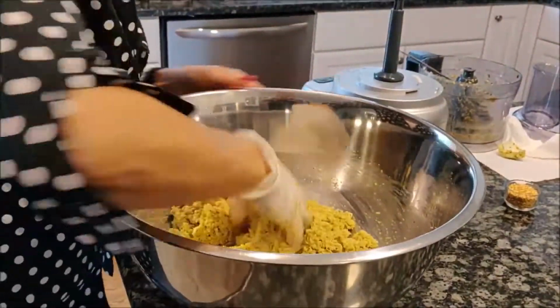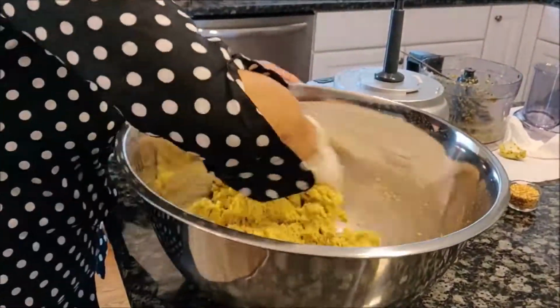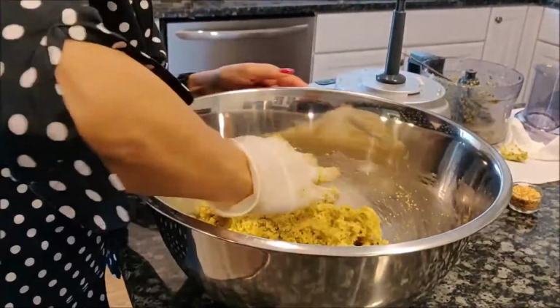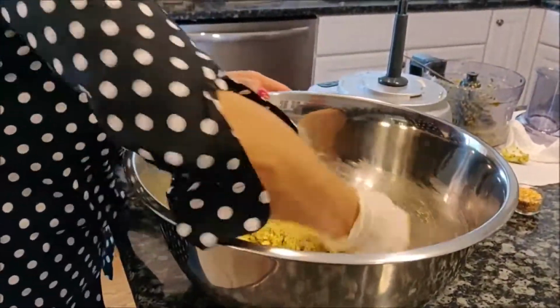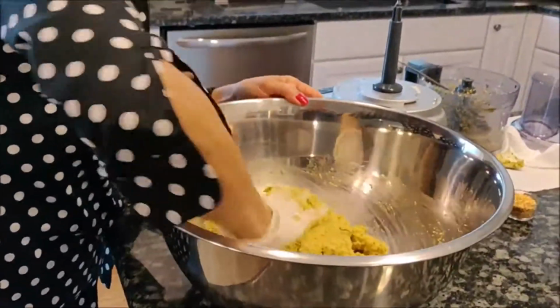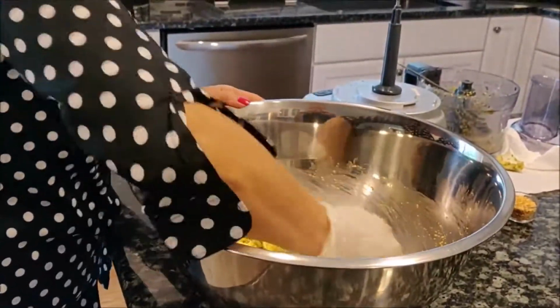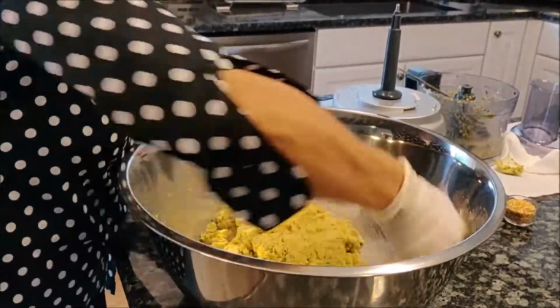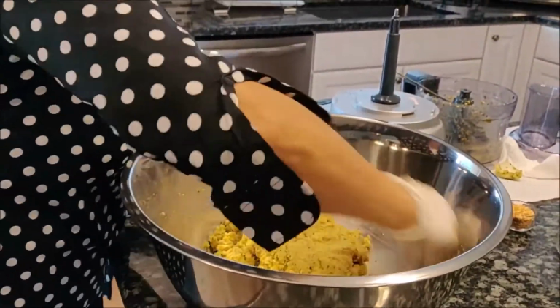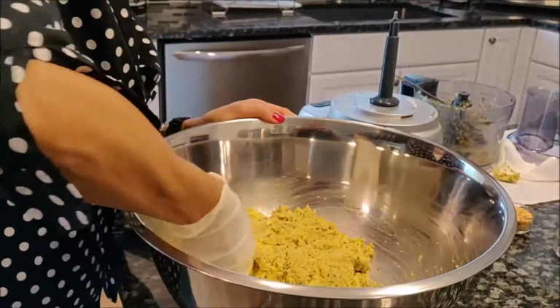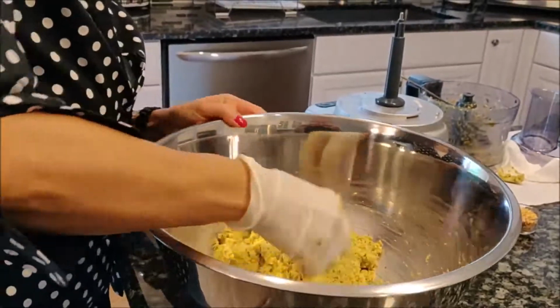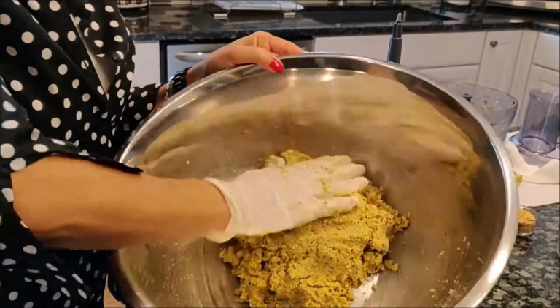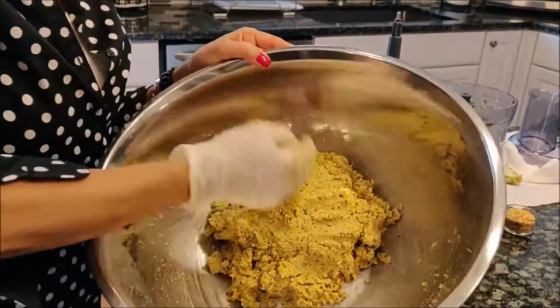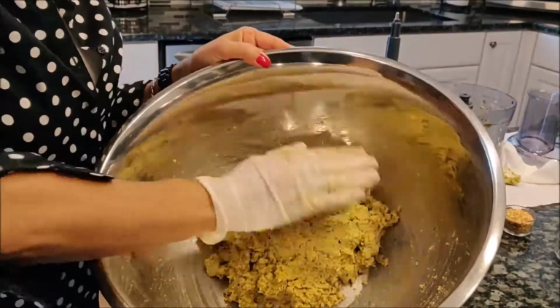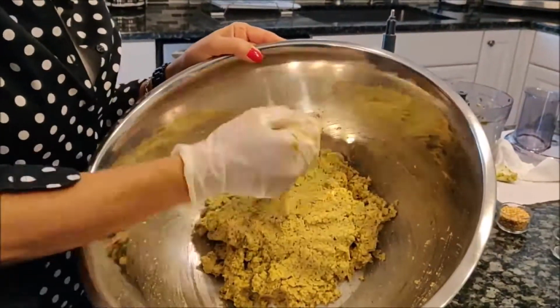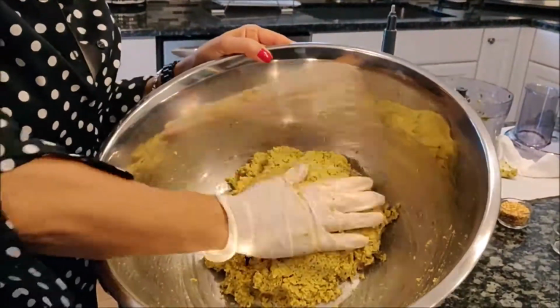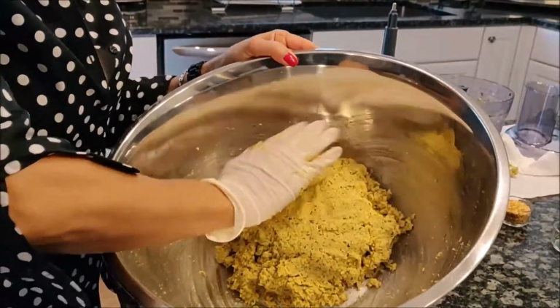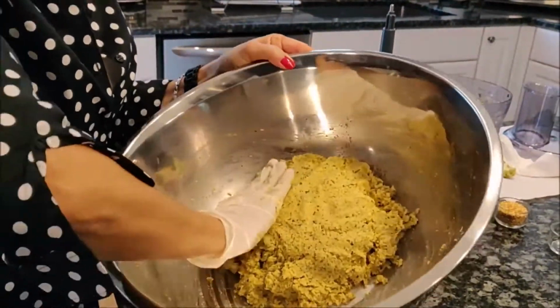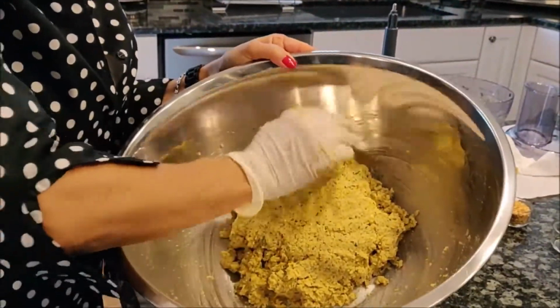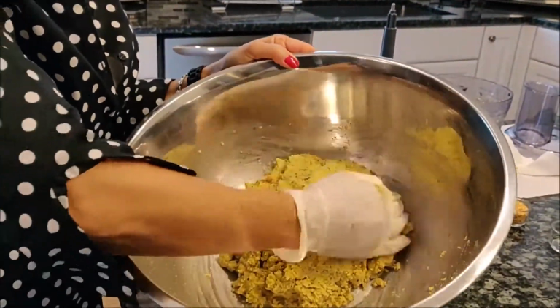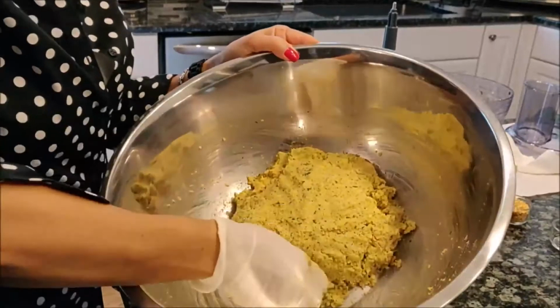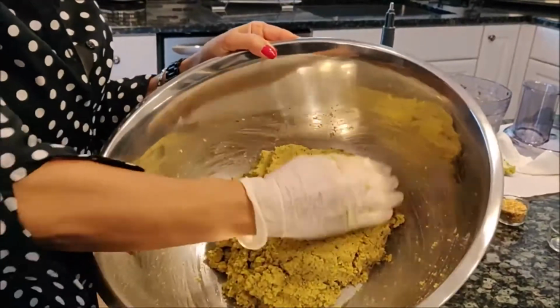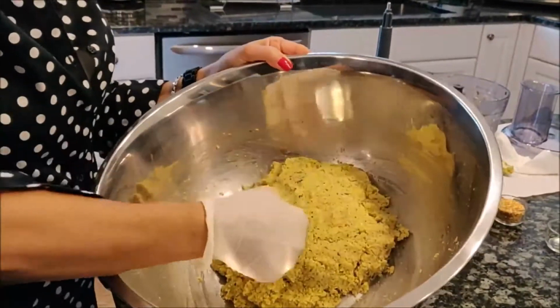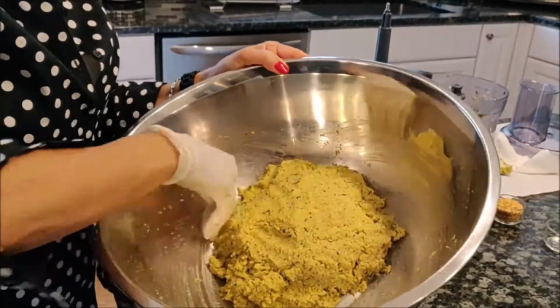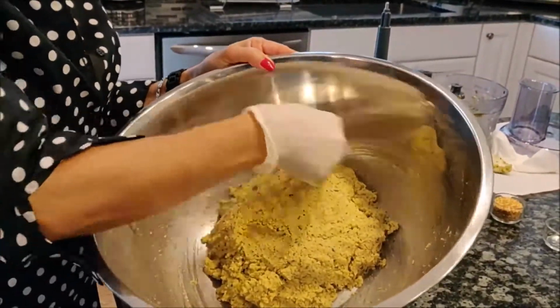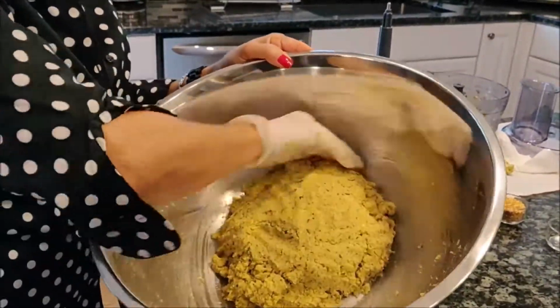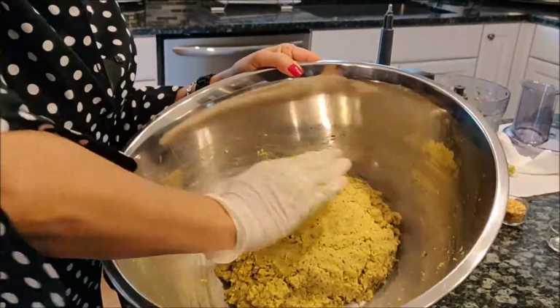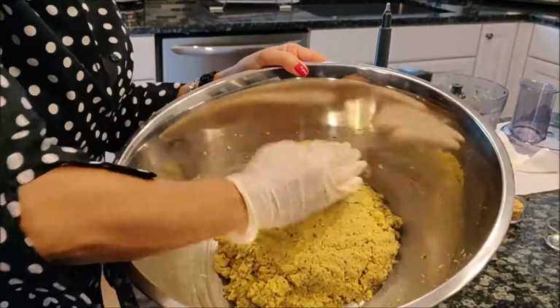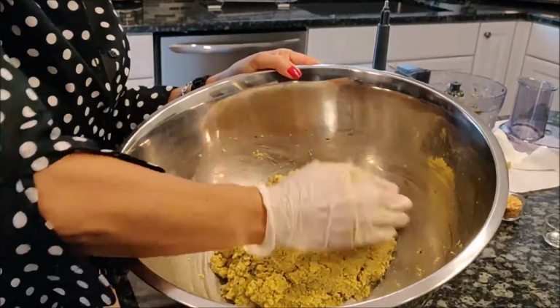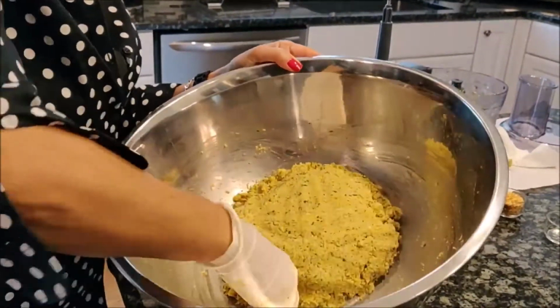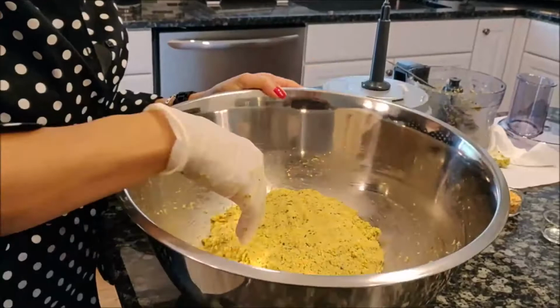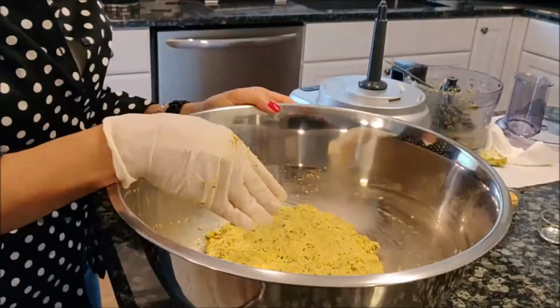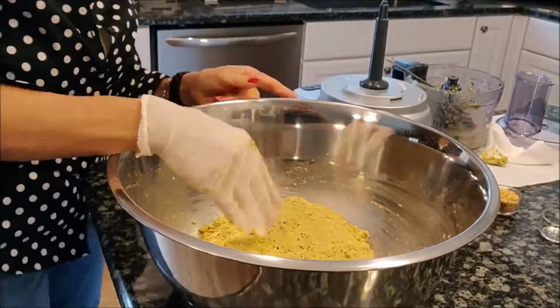Here we go, the falafel is ready. Let it rest for two hours. When I'm going to start frying, I'll show you the results — I need it to rest. See you later.